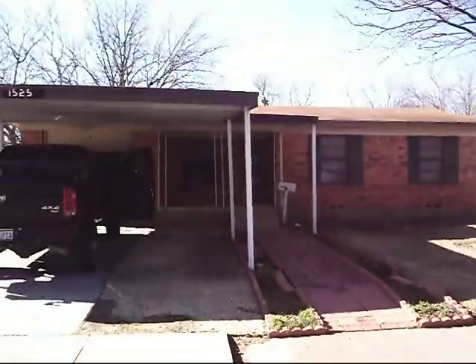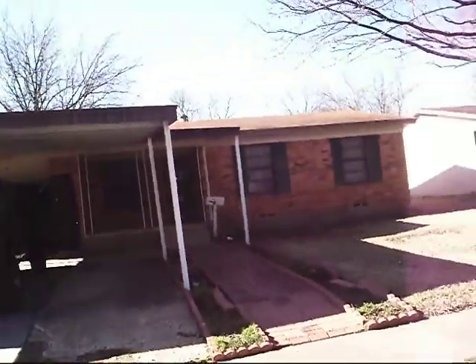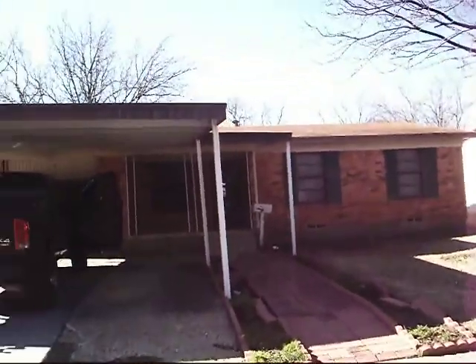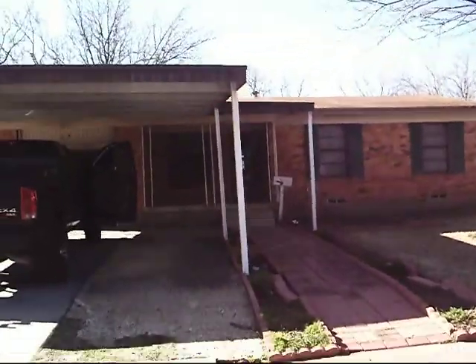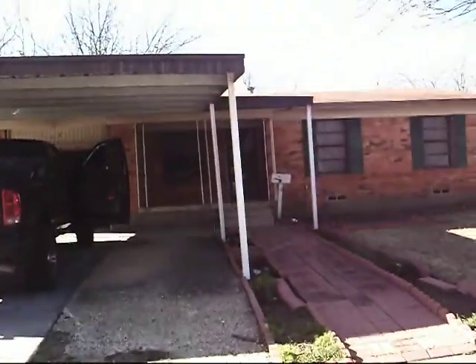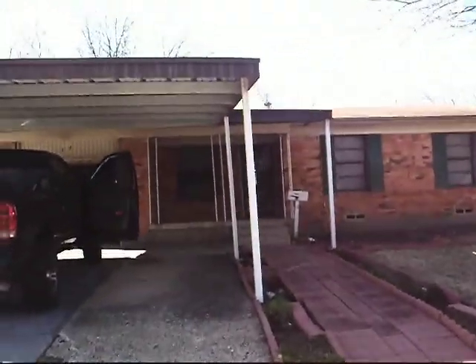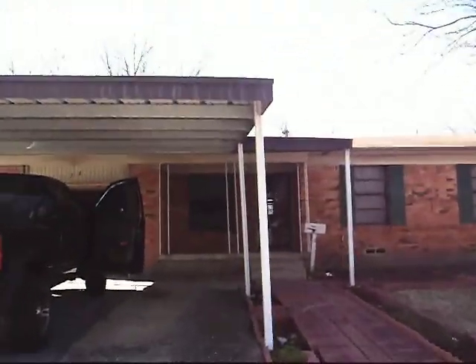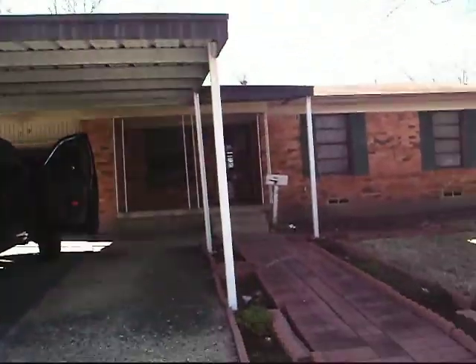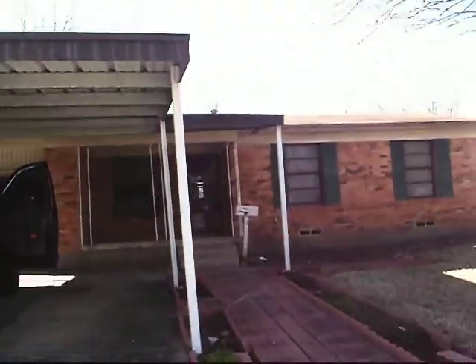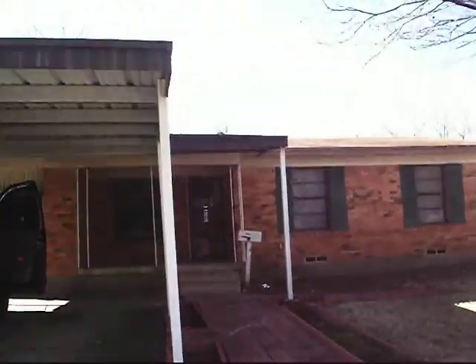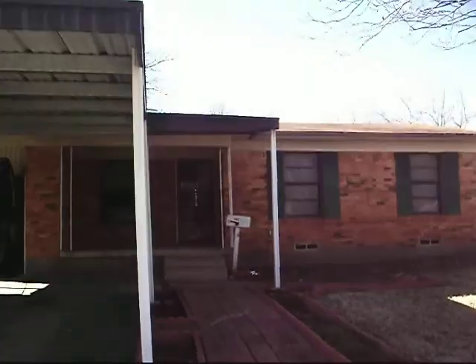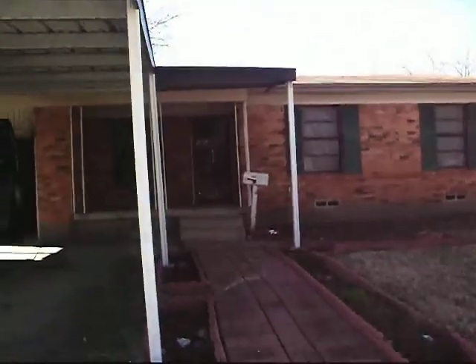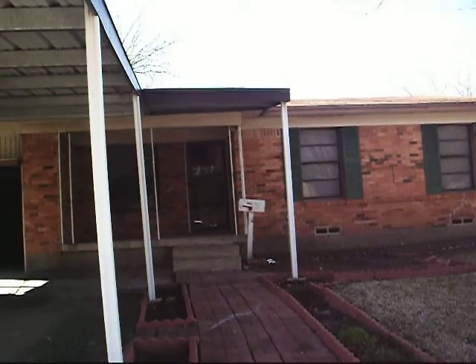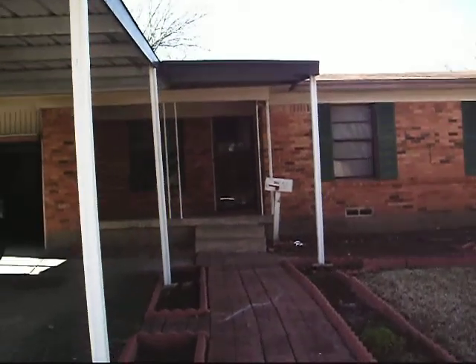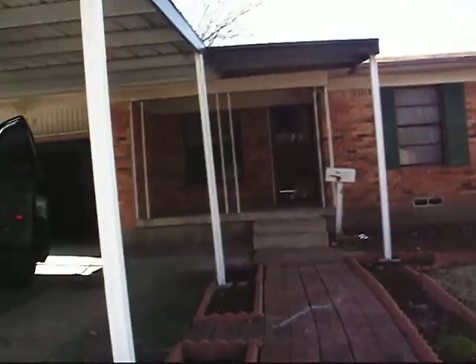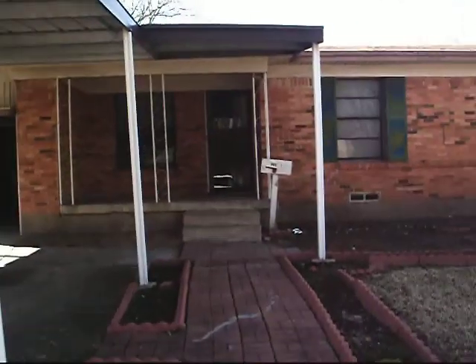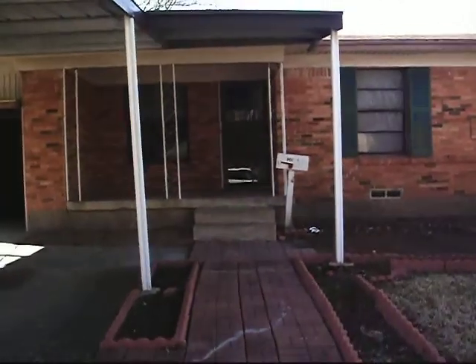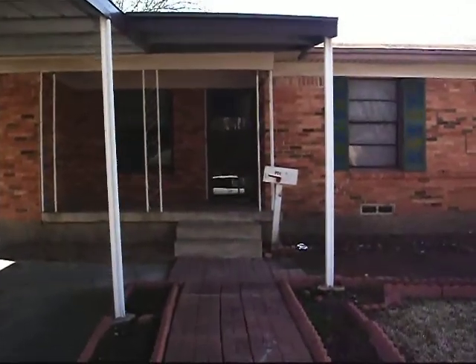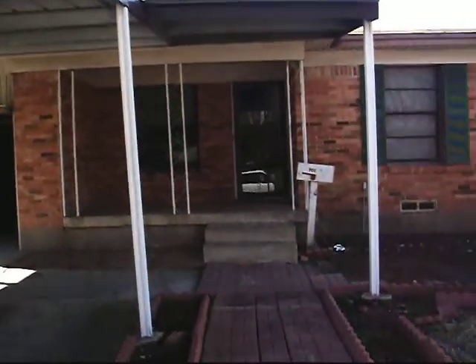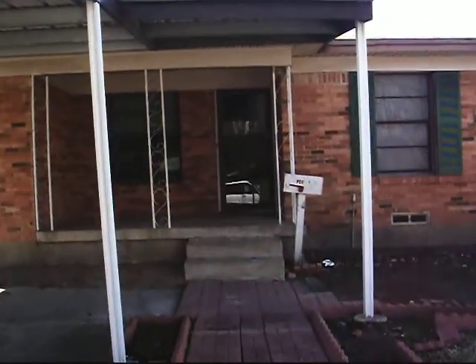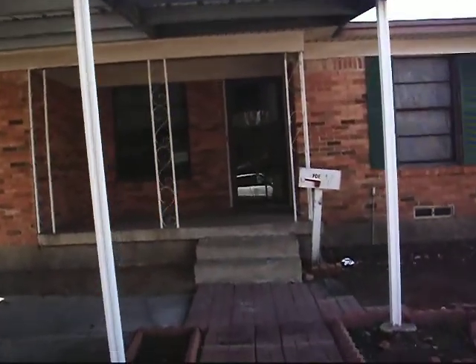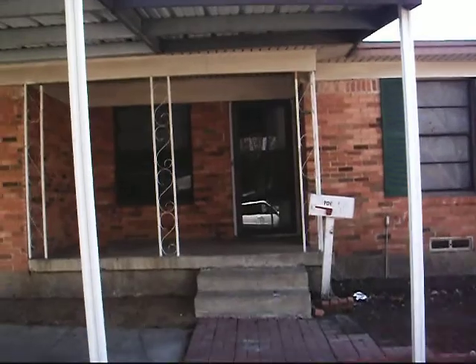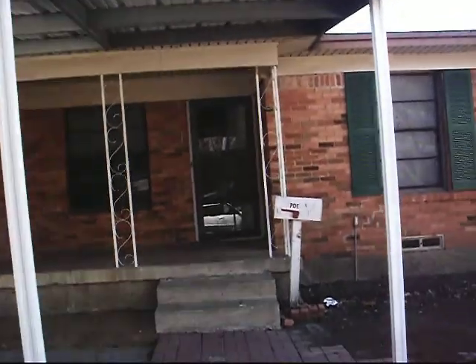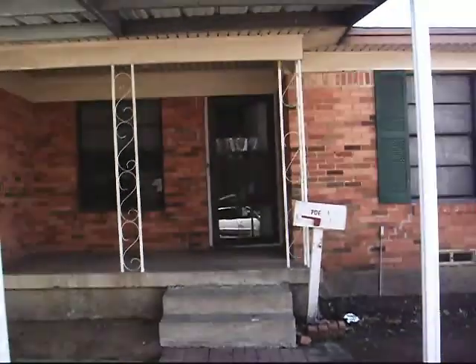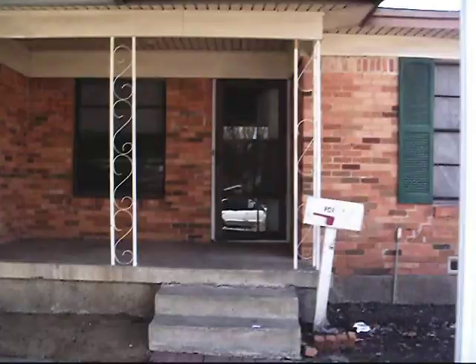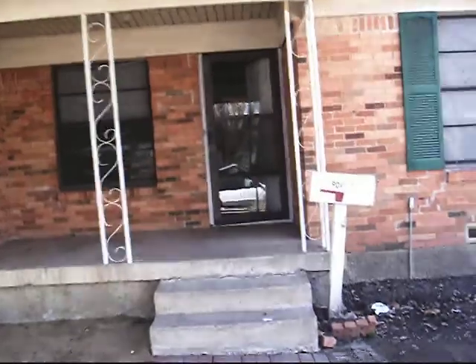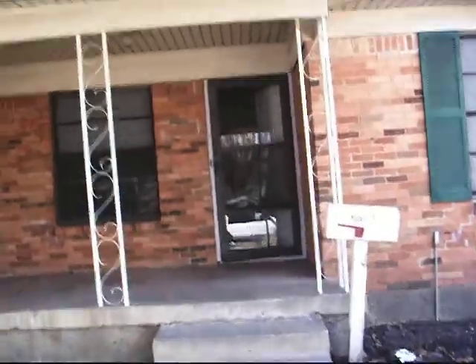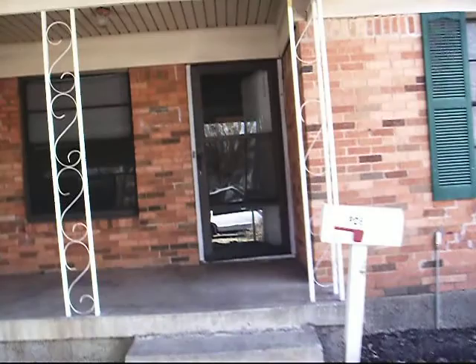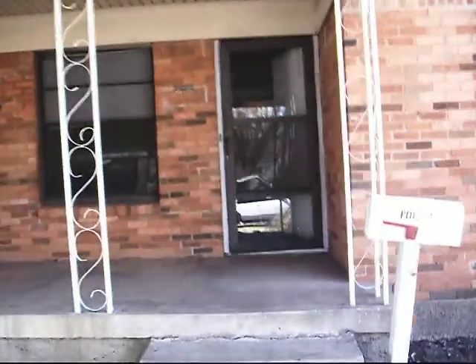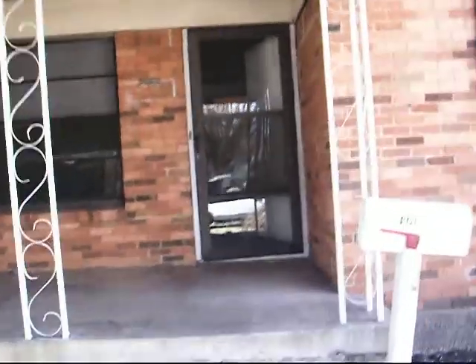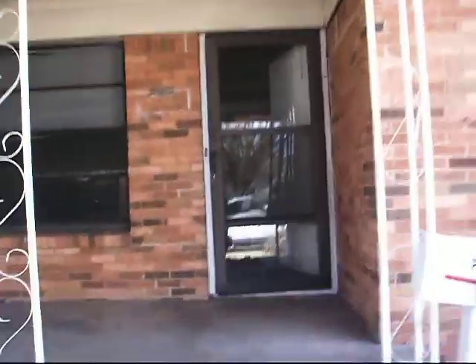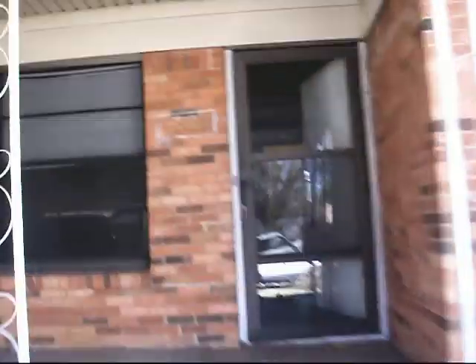Here we have 1525 Valley View in Mesquite. This will be the second acquisition for Synergy Real Estate Partners.